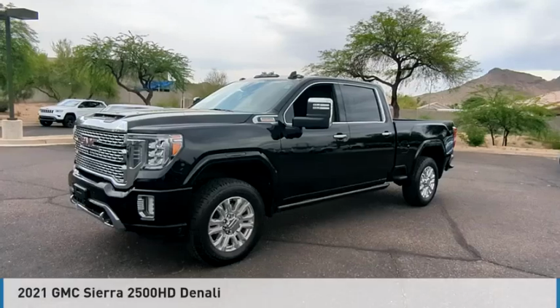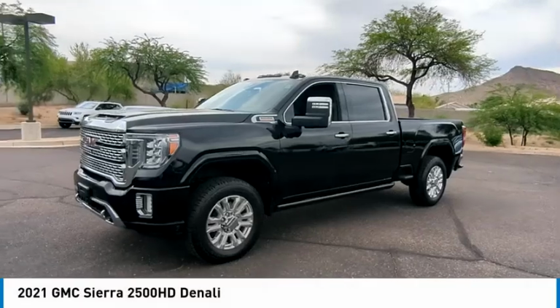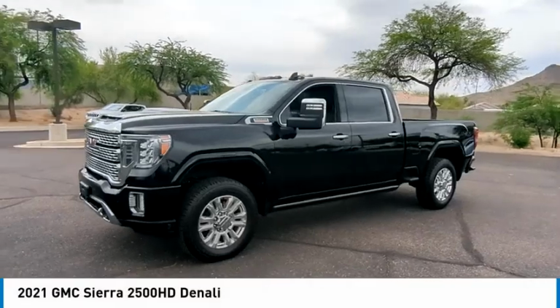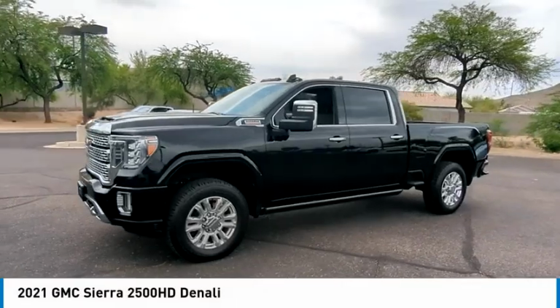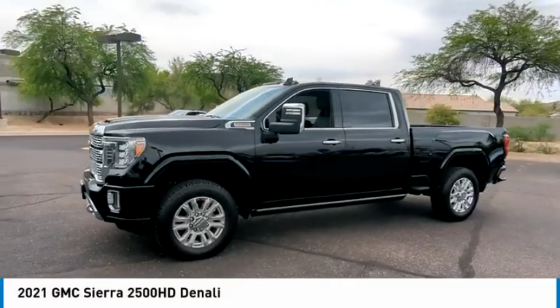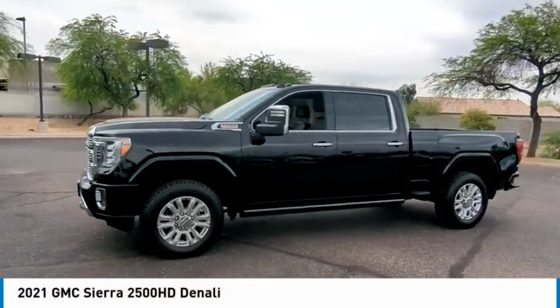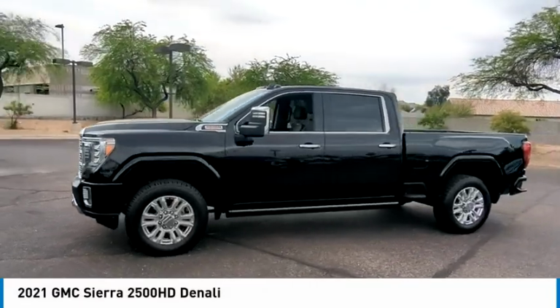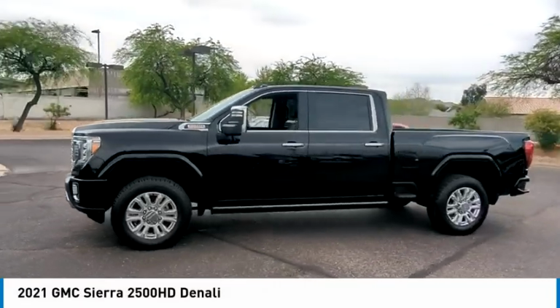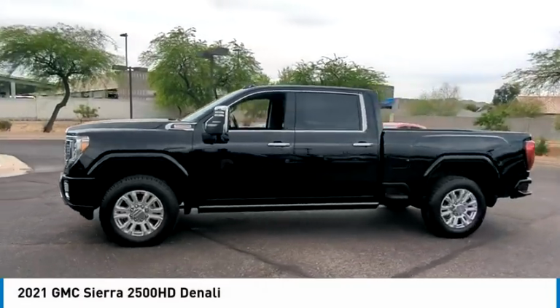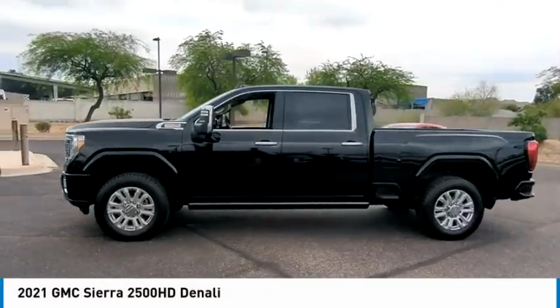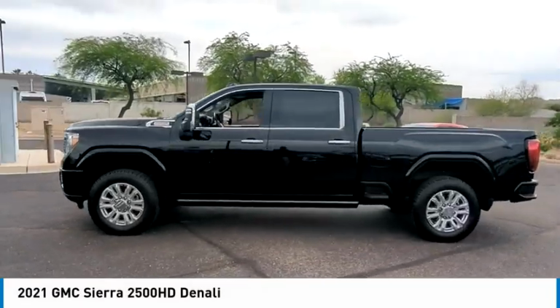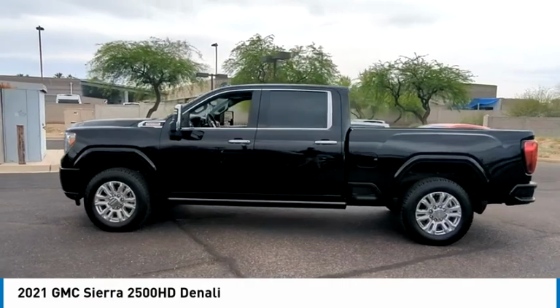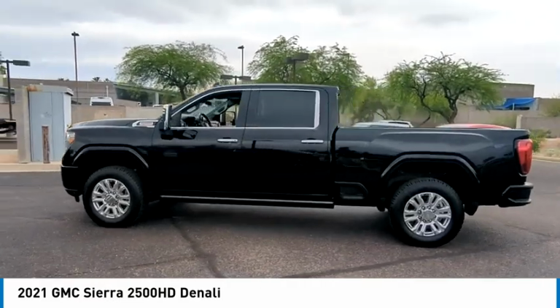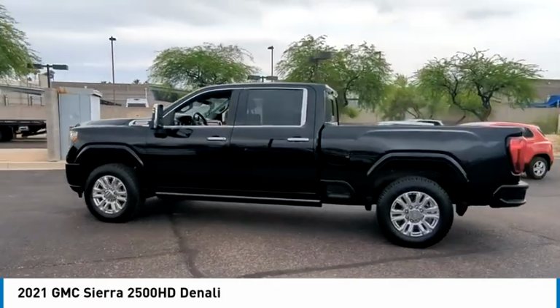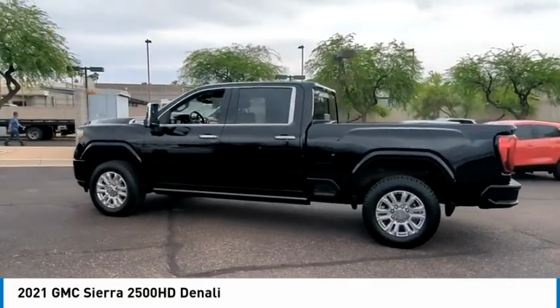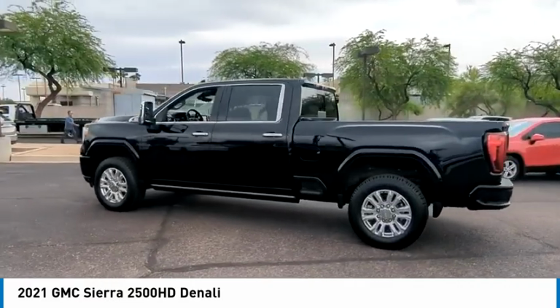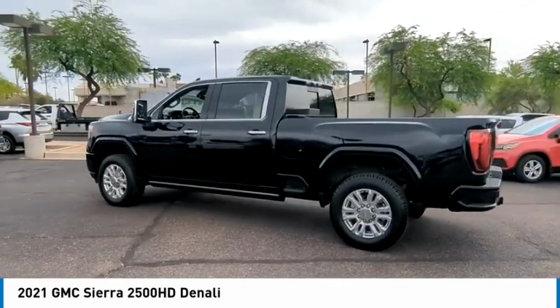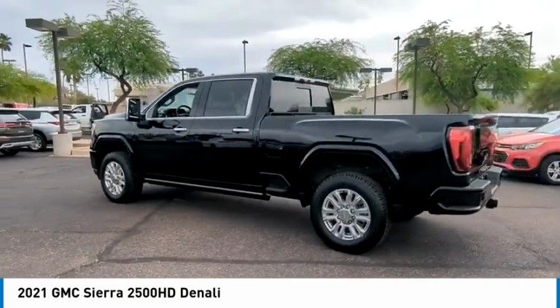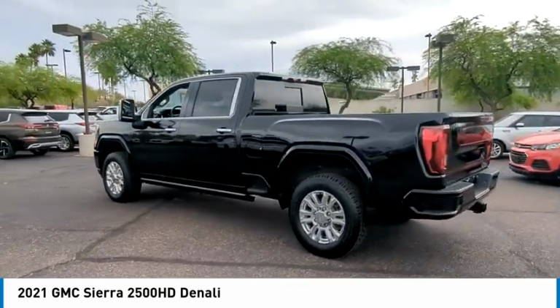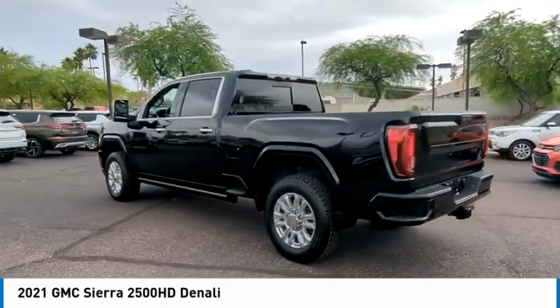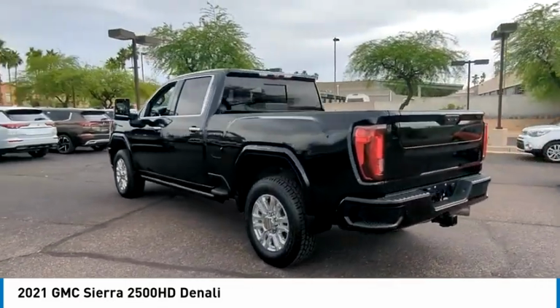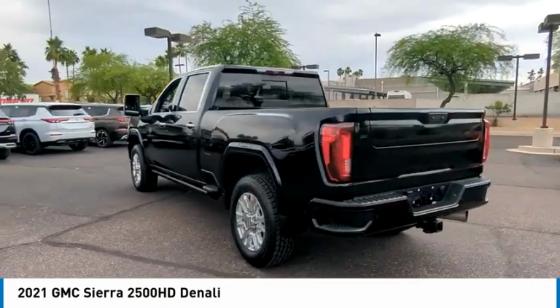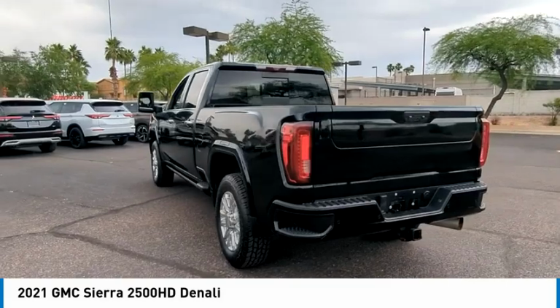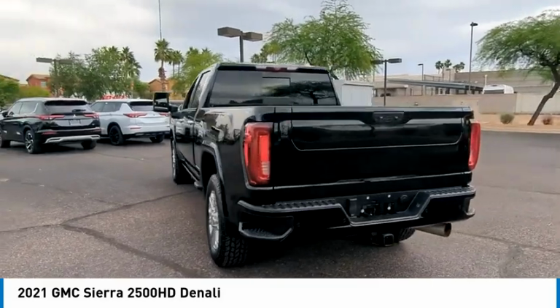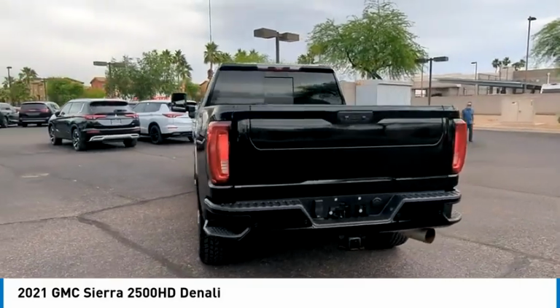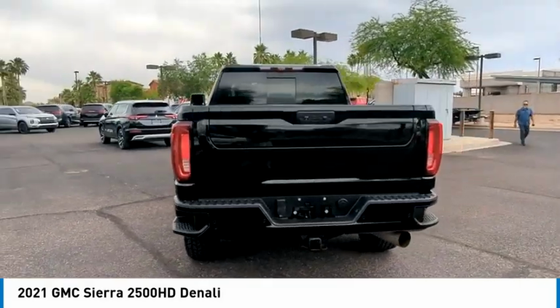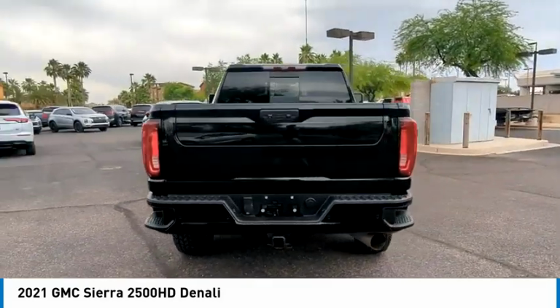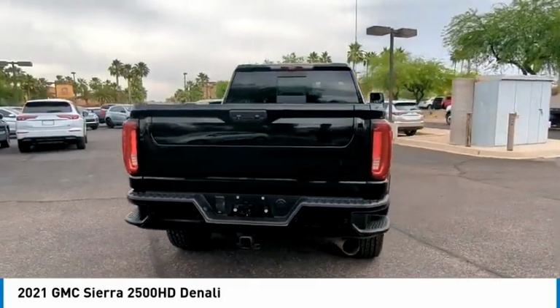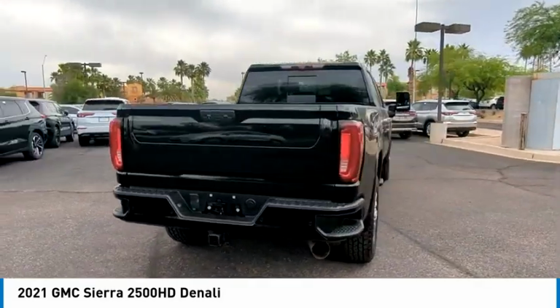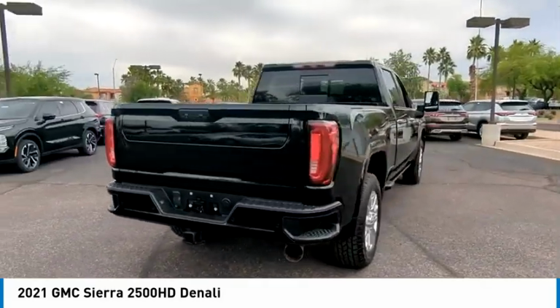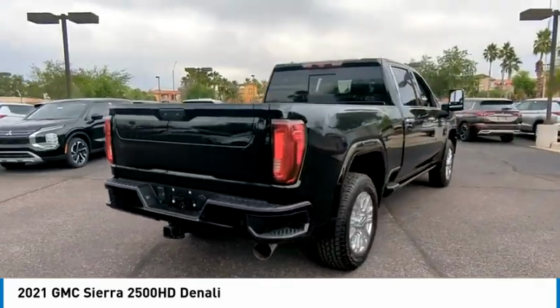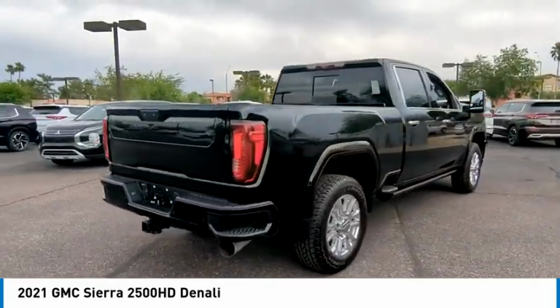Come test drive the 2021 Sierra 2500 HD. The GMC Sierra 2500 HD has all your workhorse basics covered. No worries here — this vehicle has less than 60,000 miles.